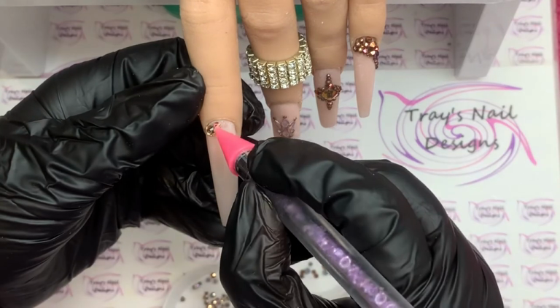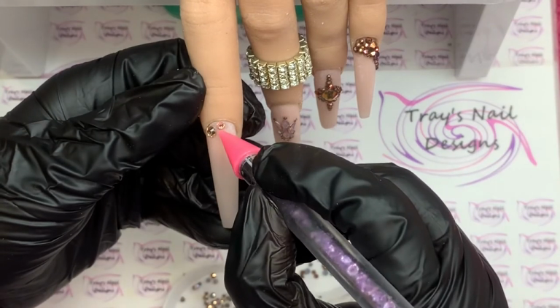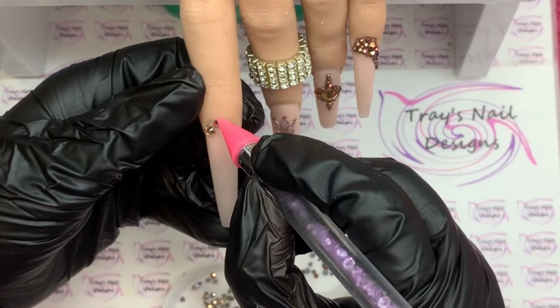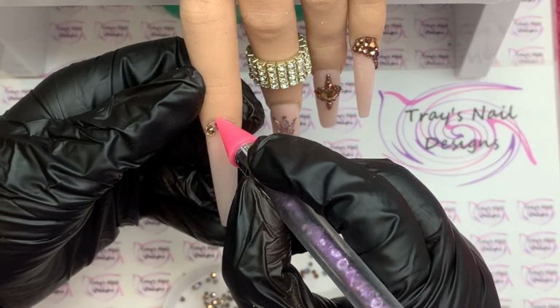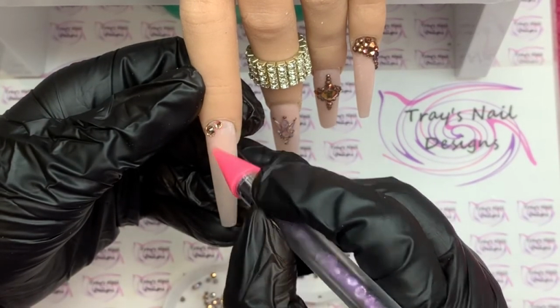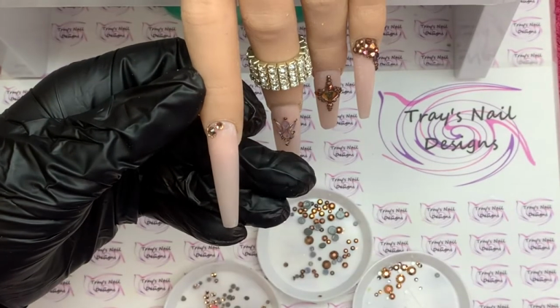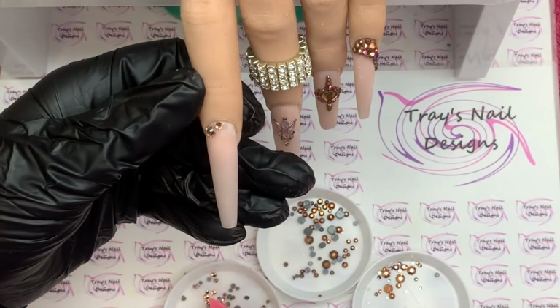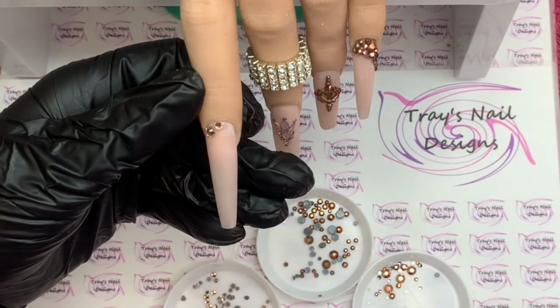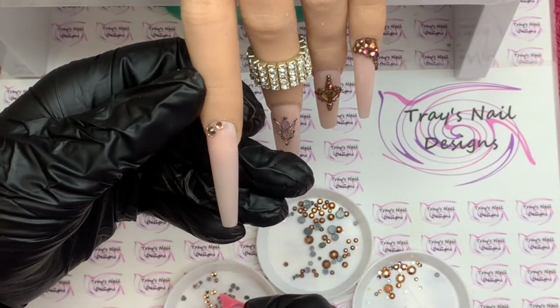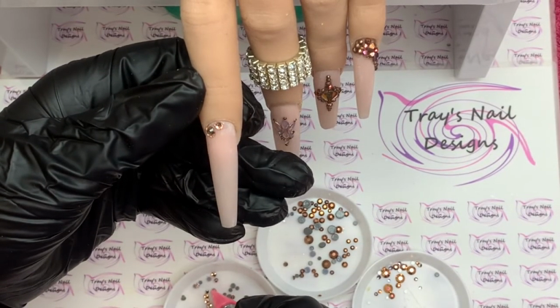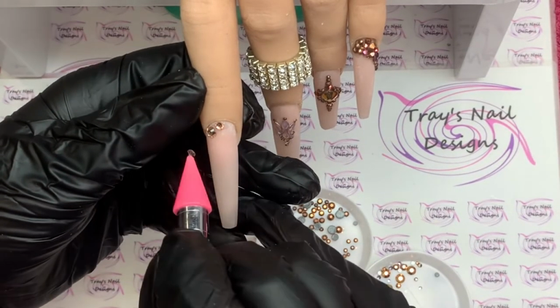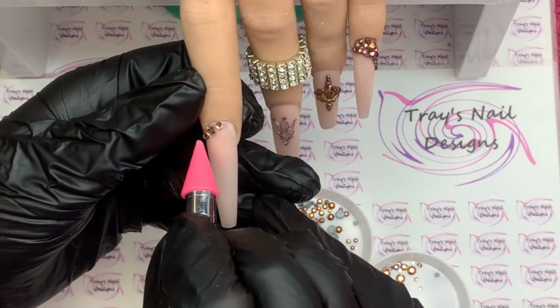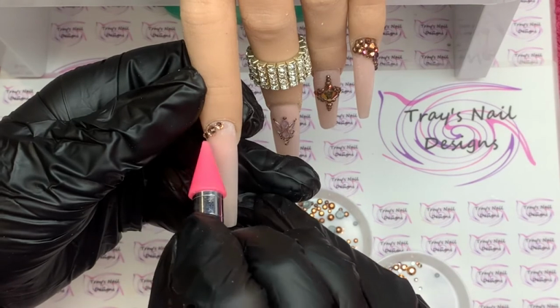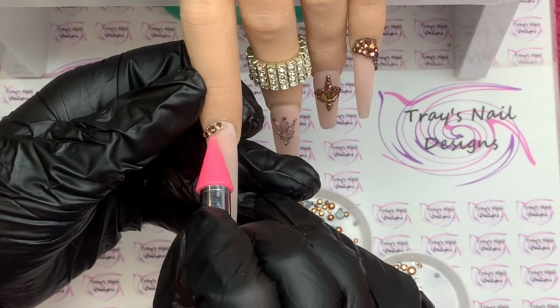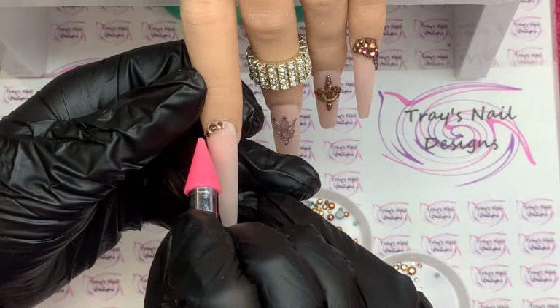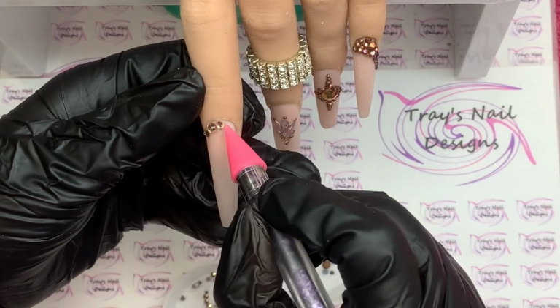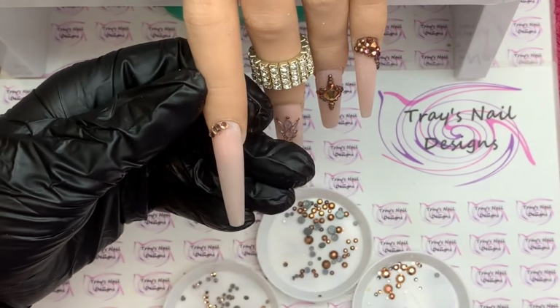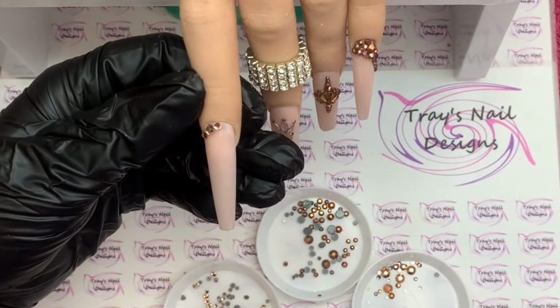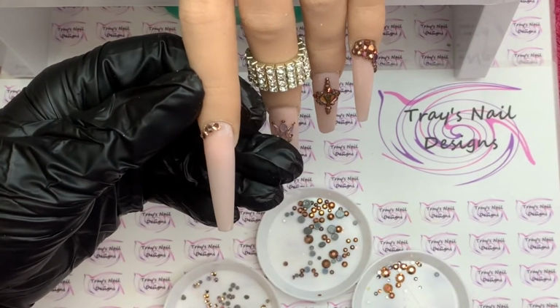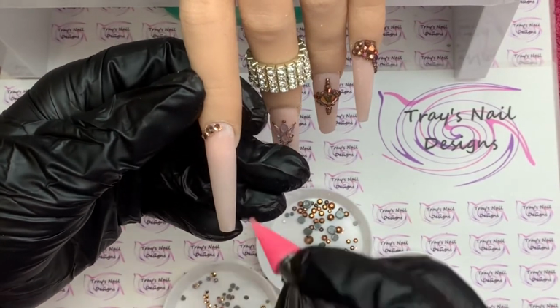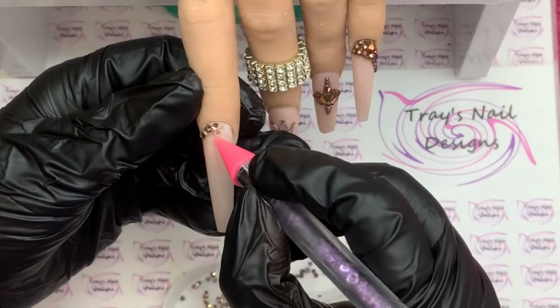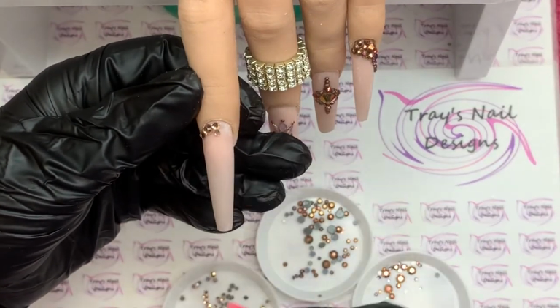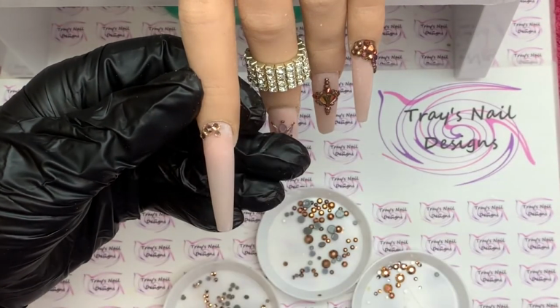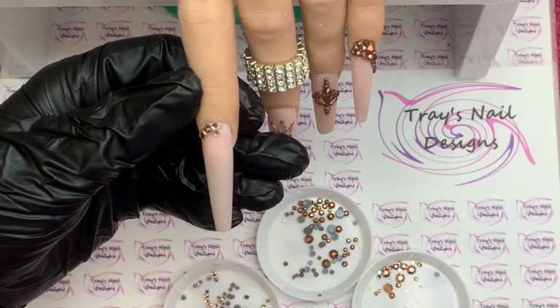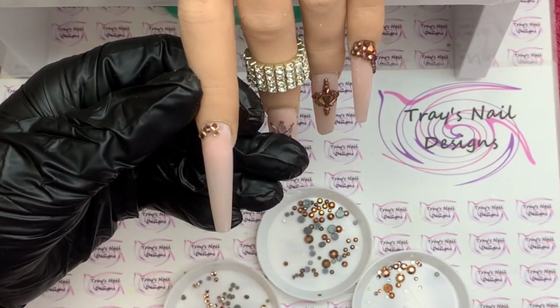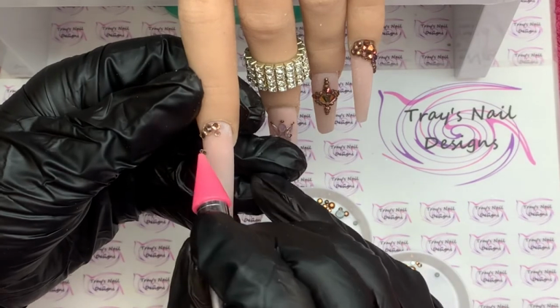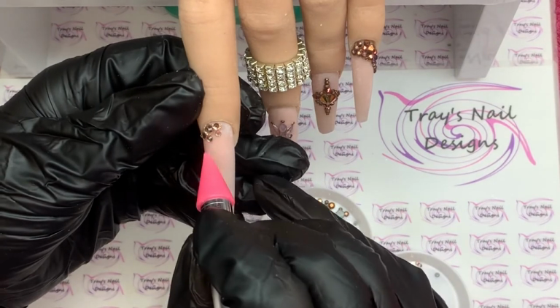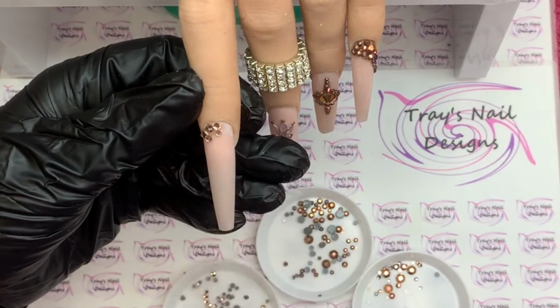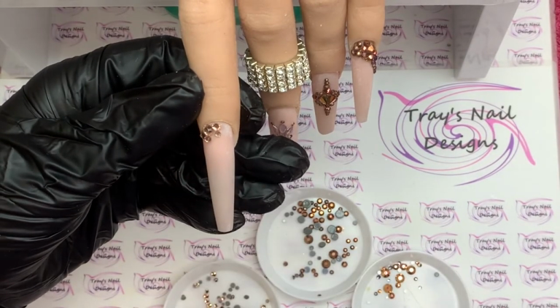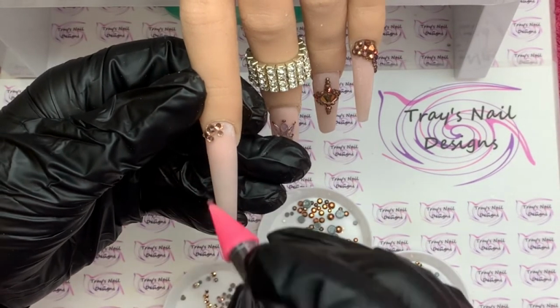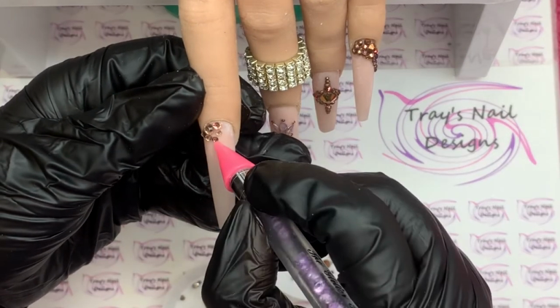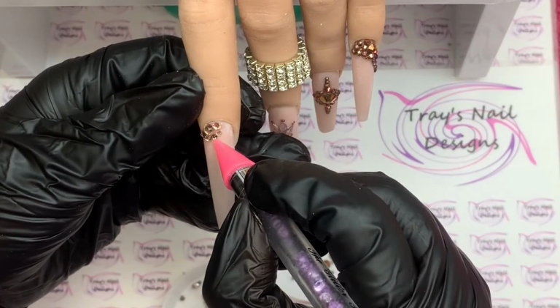I take it up from the center, going on each side, then from the center I go round to the right and then round to the left.